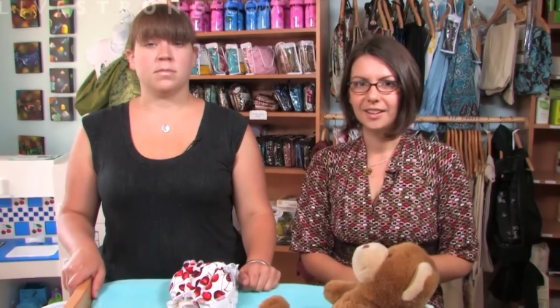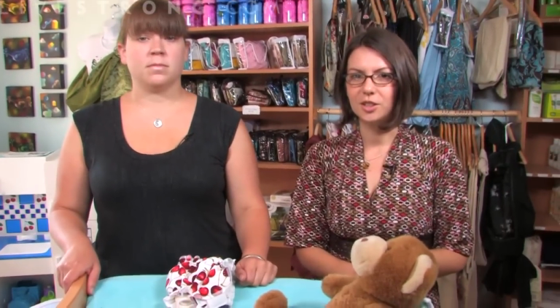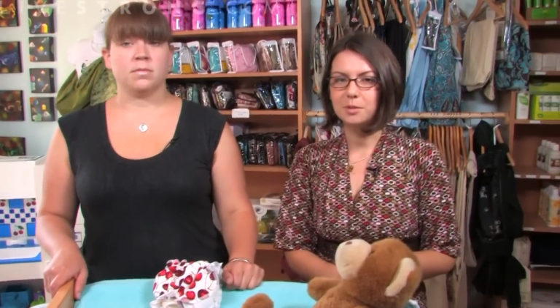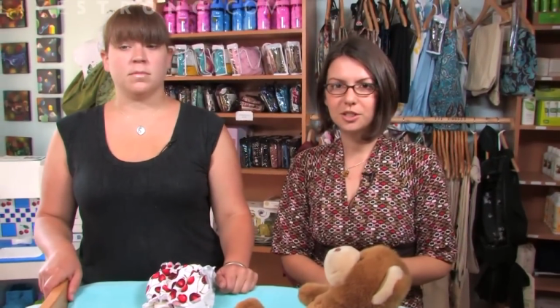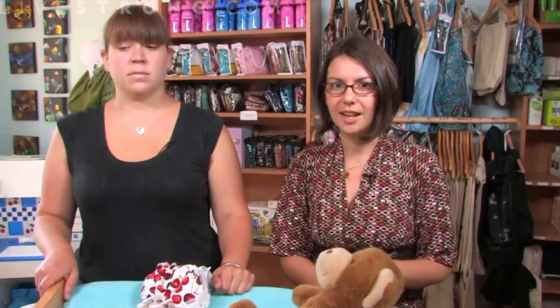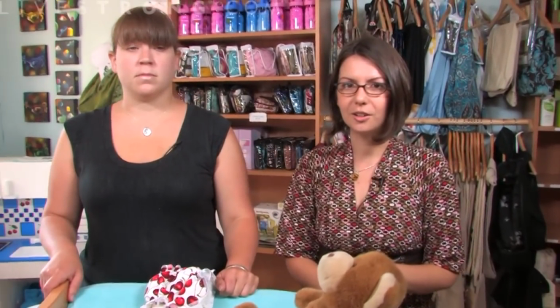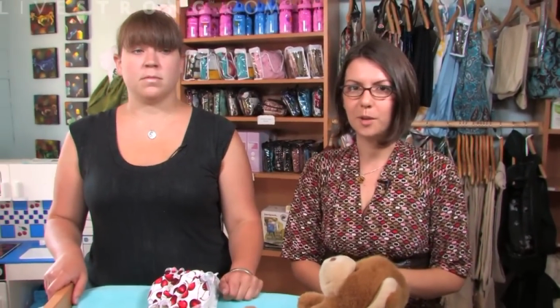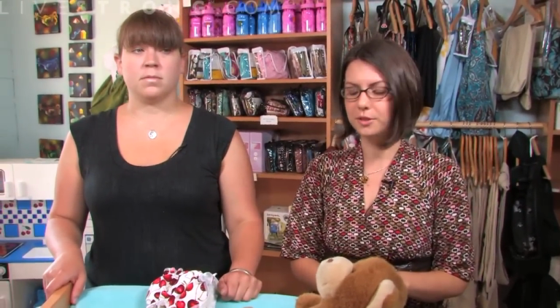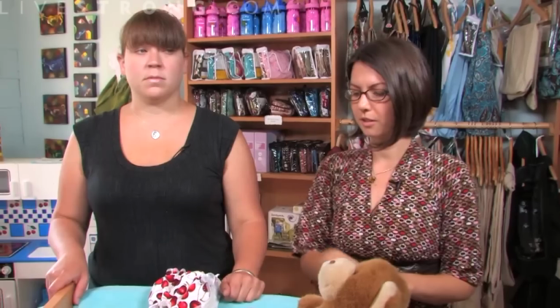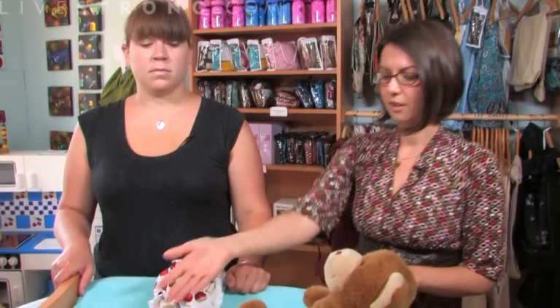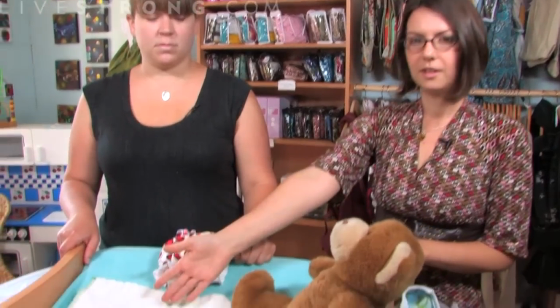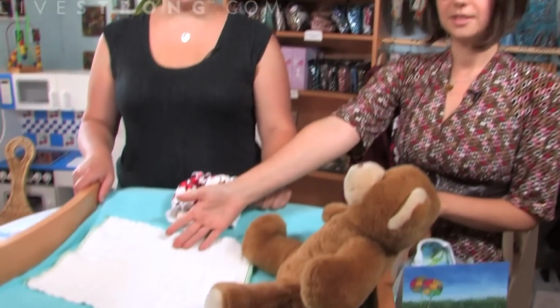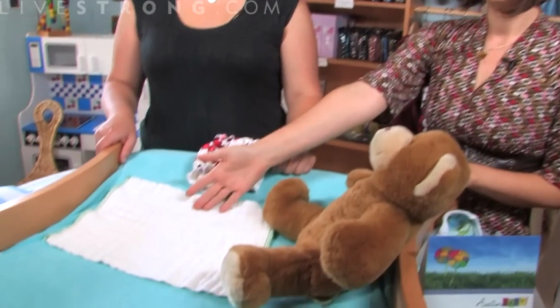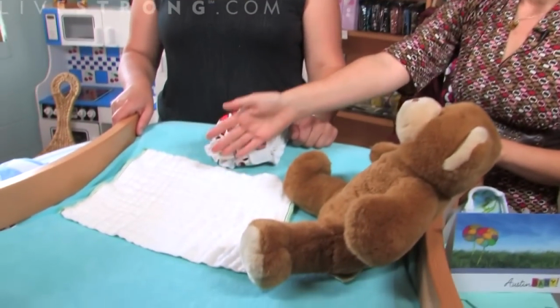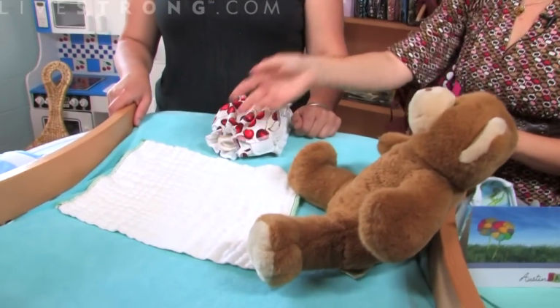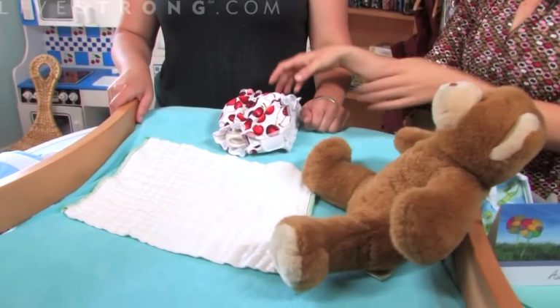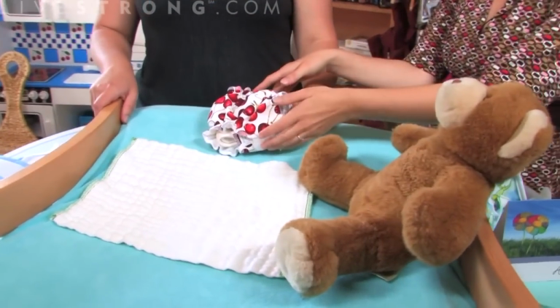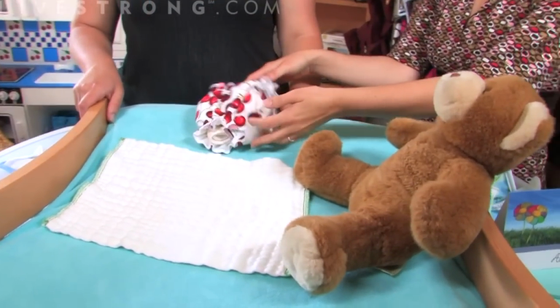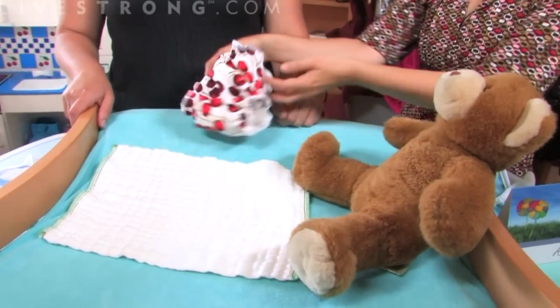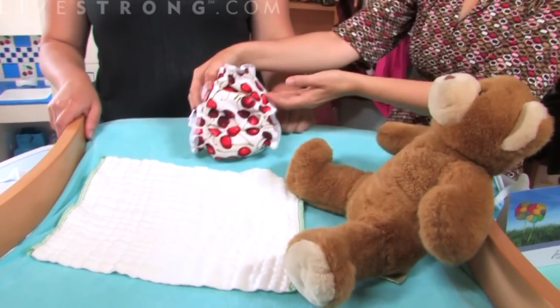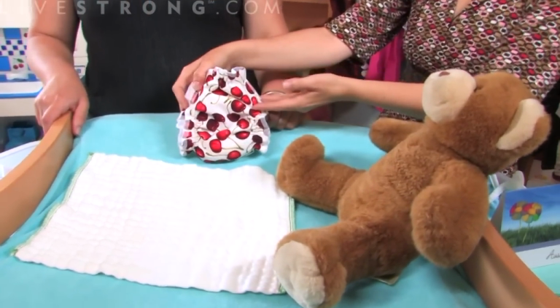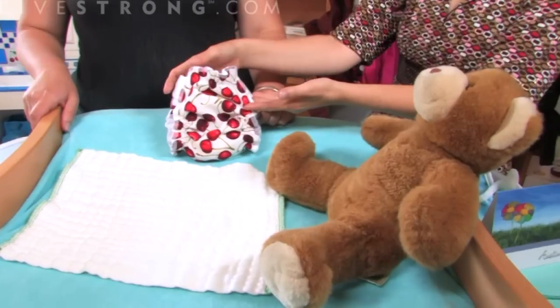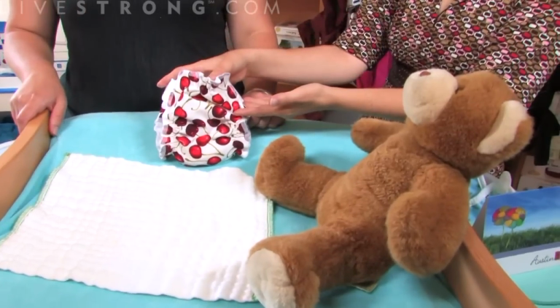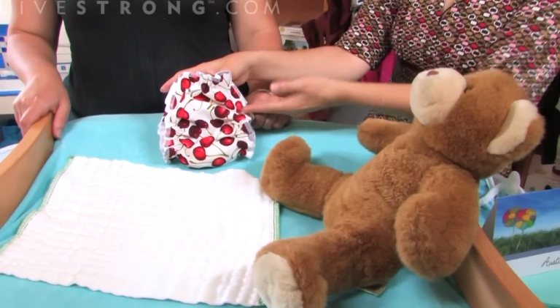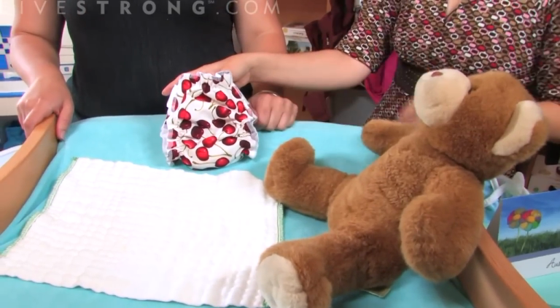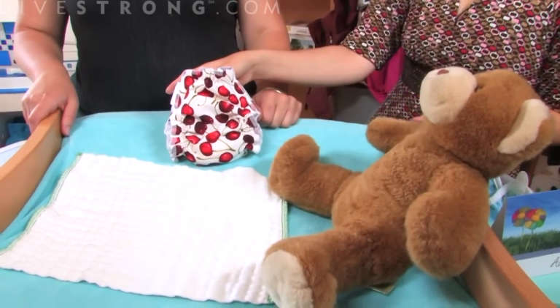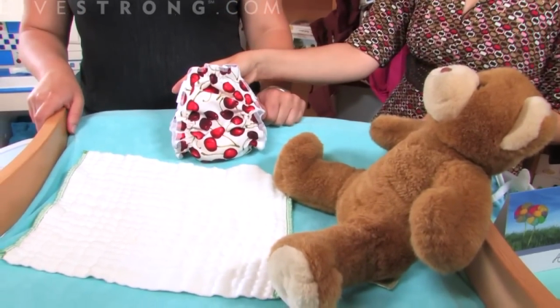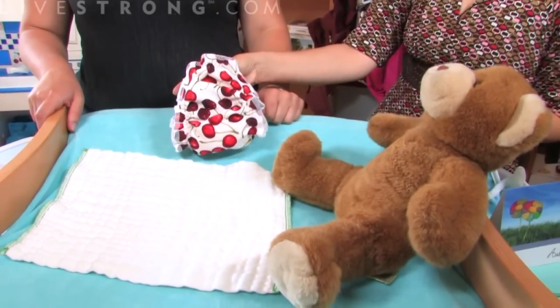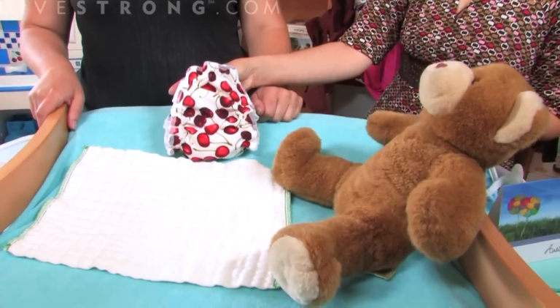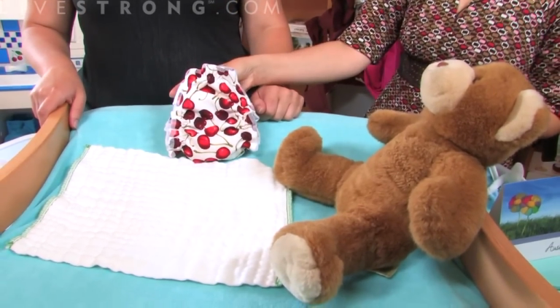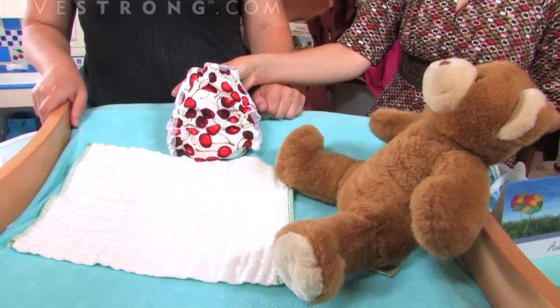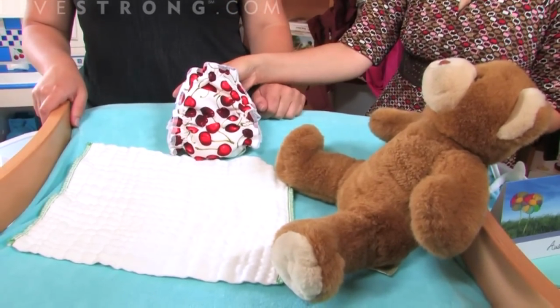The types we're going to show you today include a pre-fold diaper and an all-in-one diaper, which is much like a disposable in how you put it on and take it off.